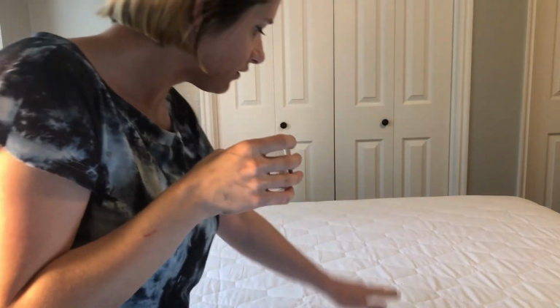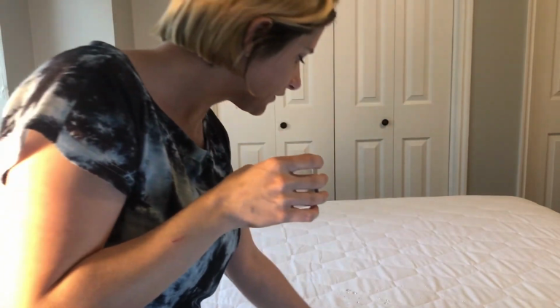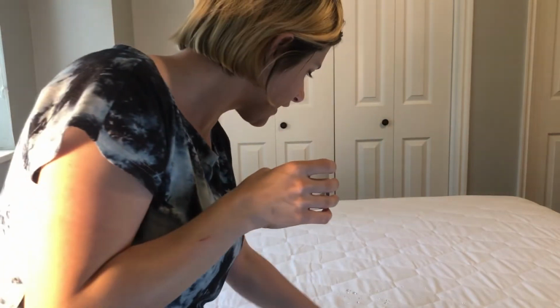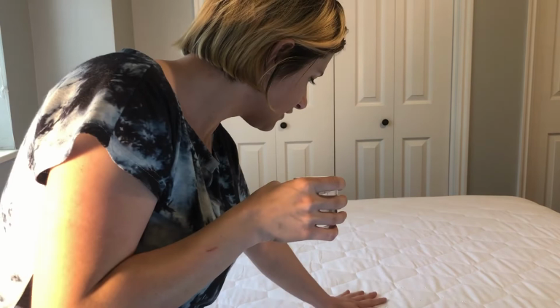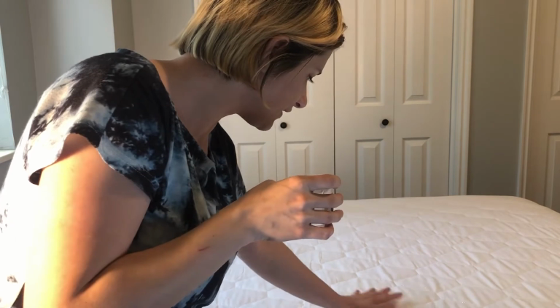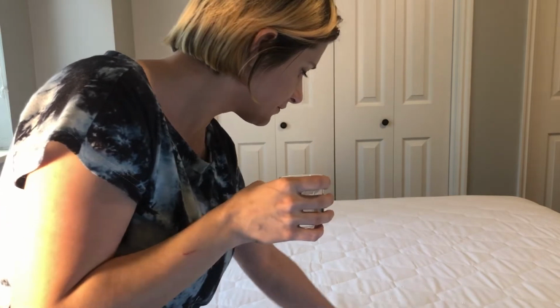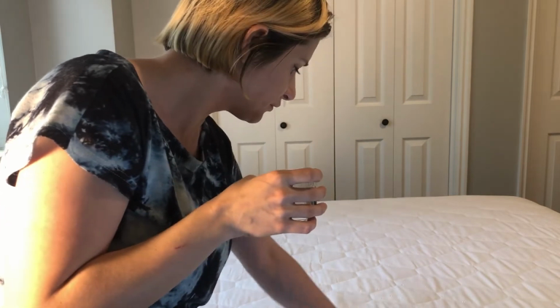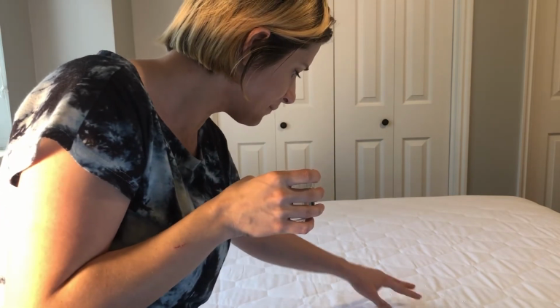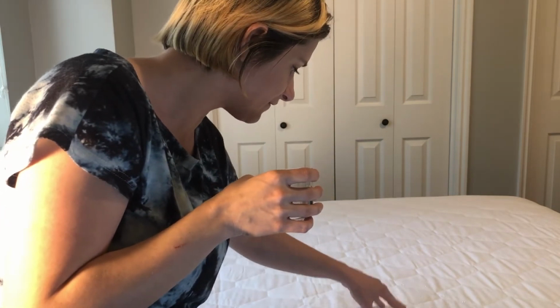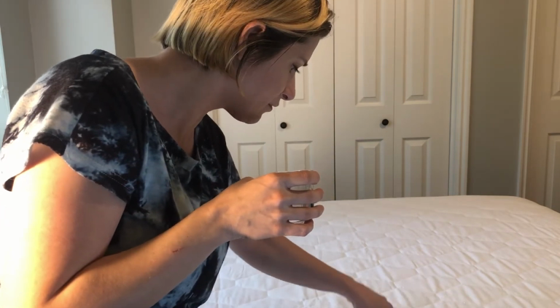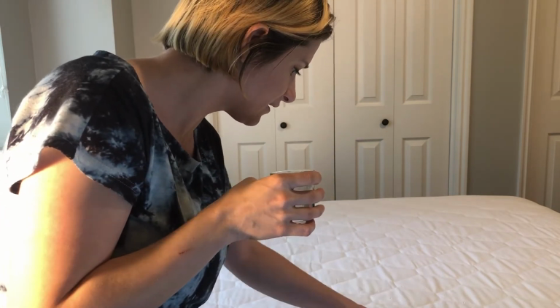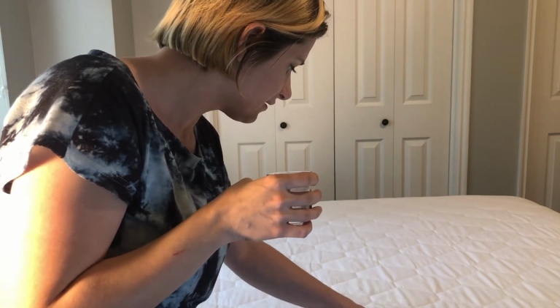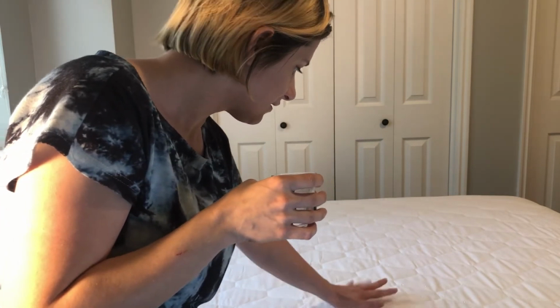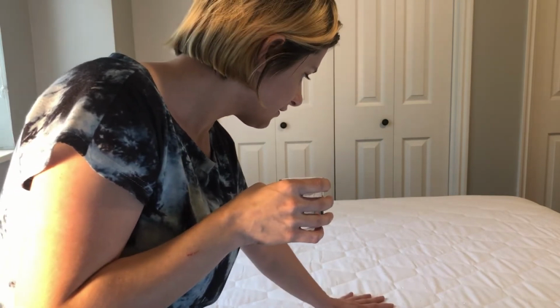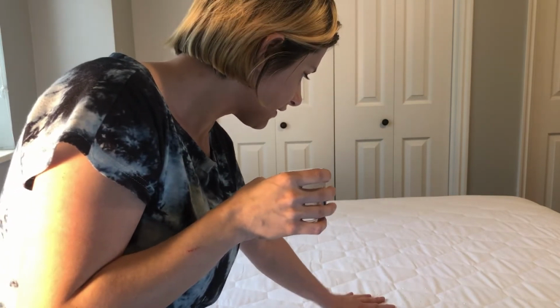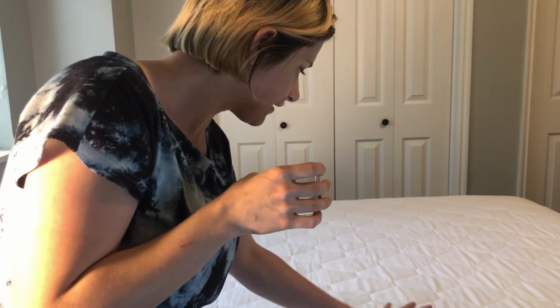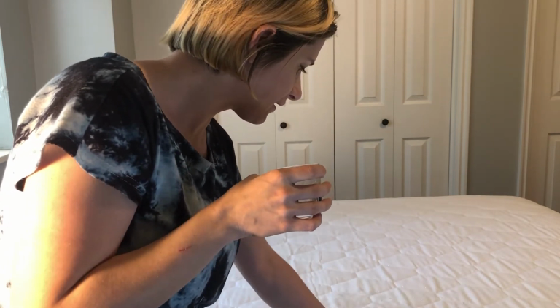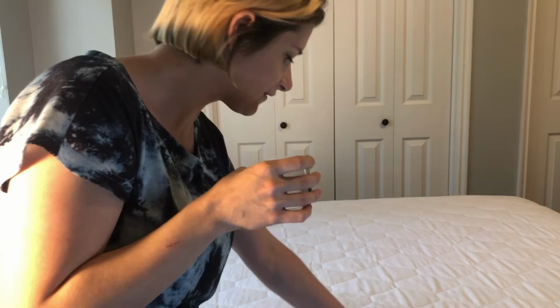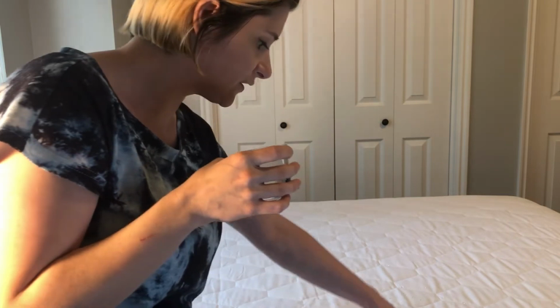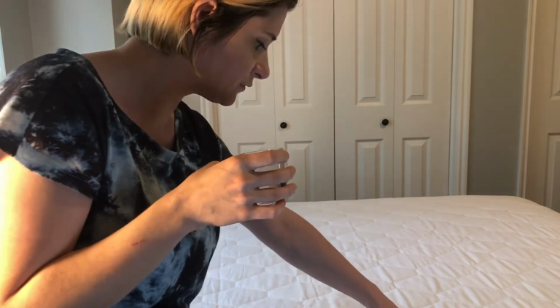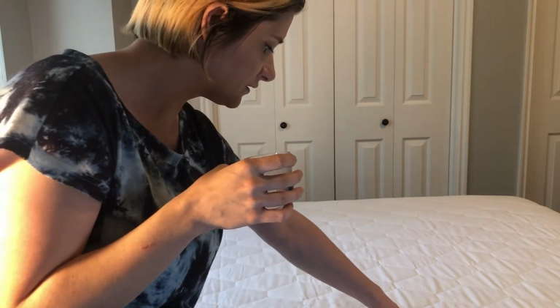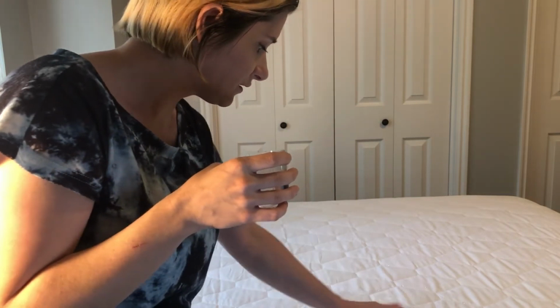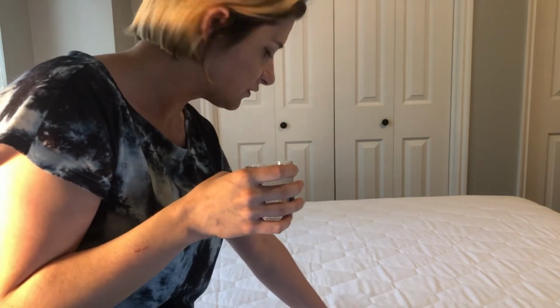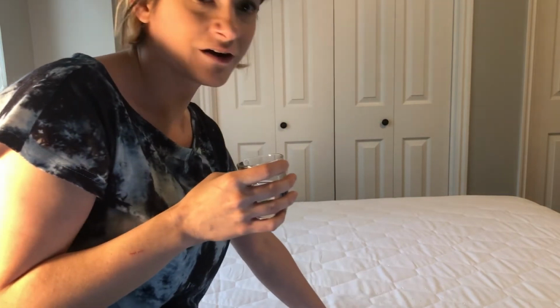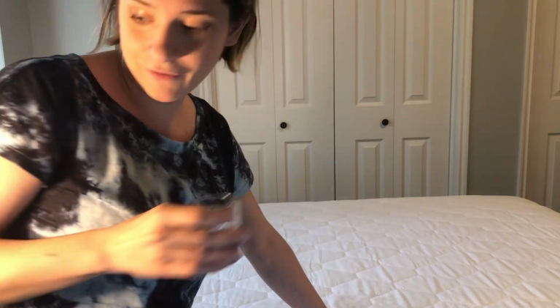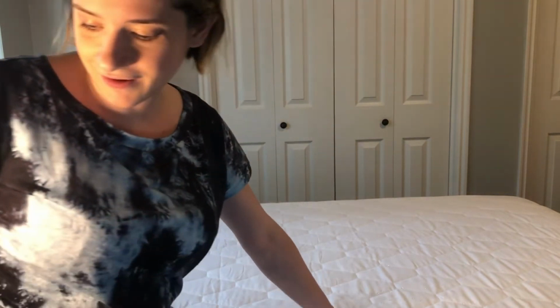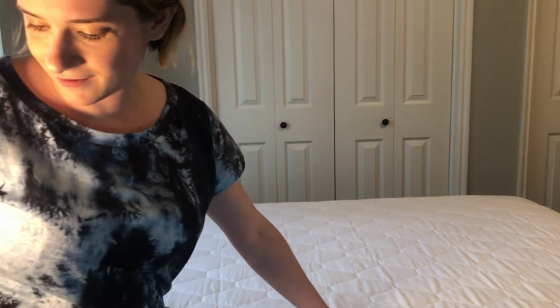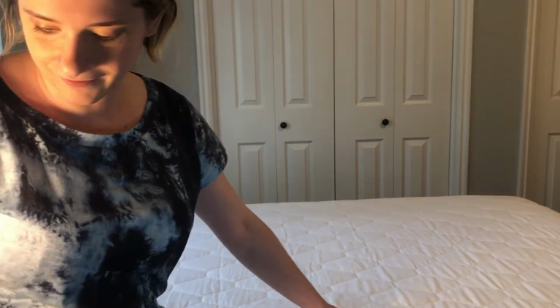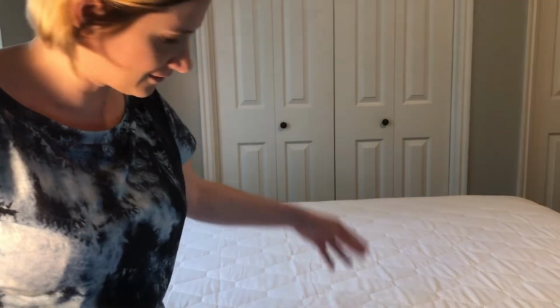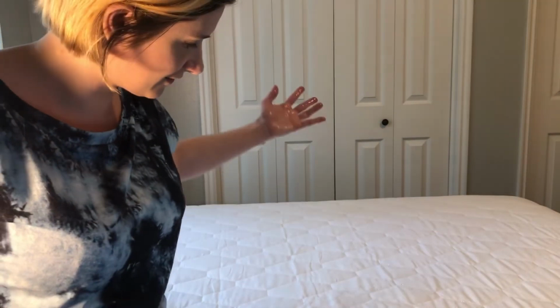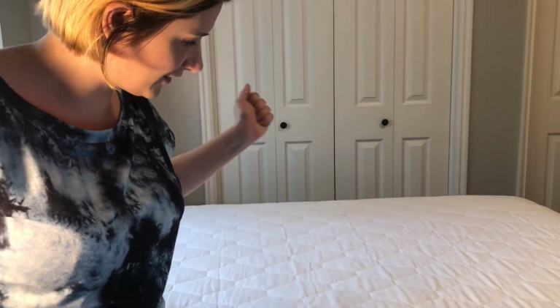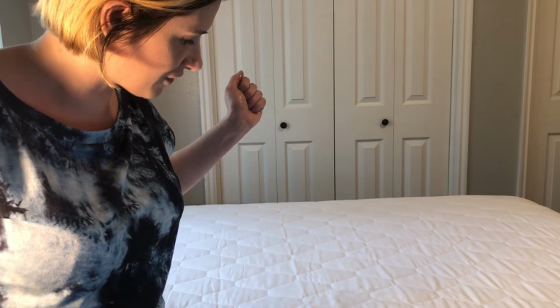Well, look at that. The water is pooling up in the fabric. I'm going to look underneath now and see if it's dry.